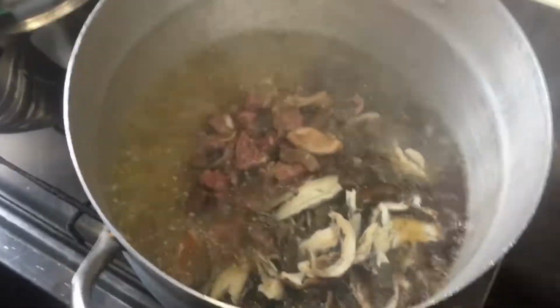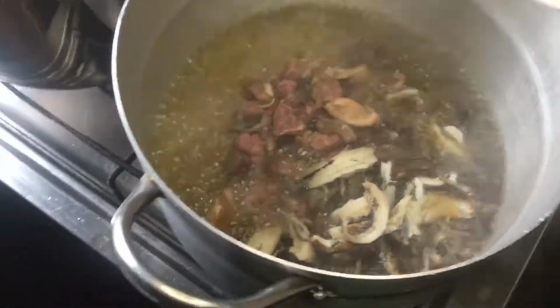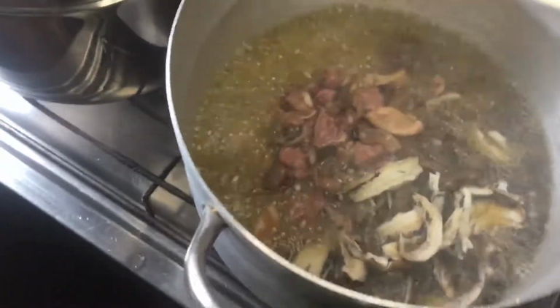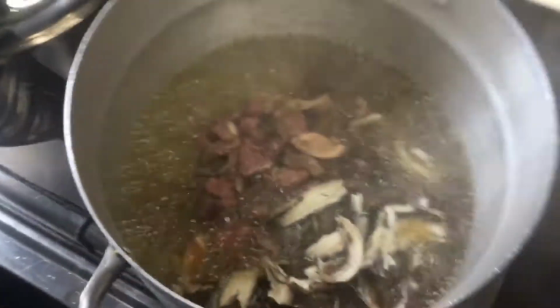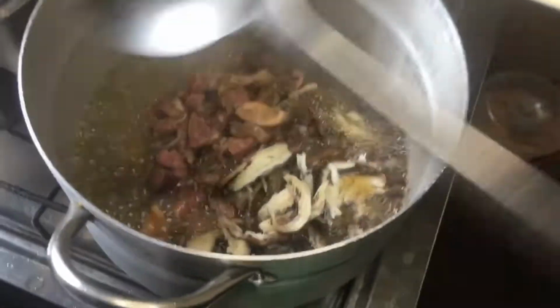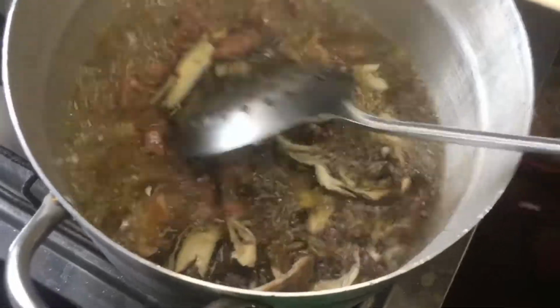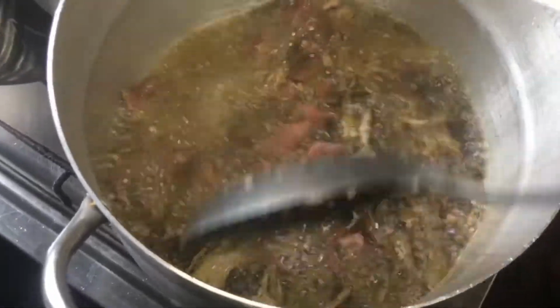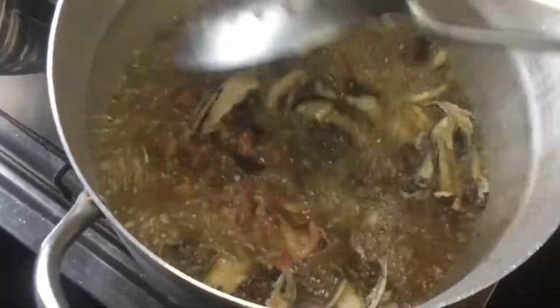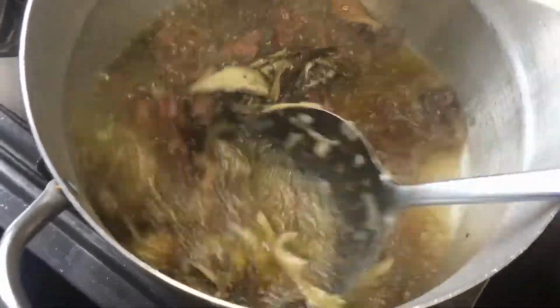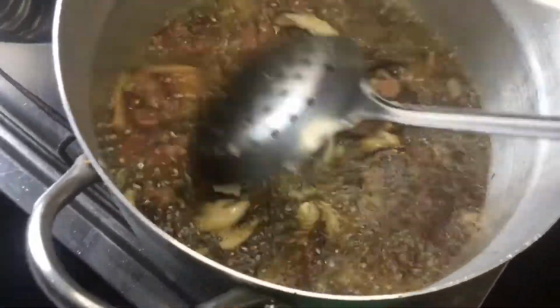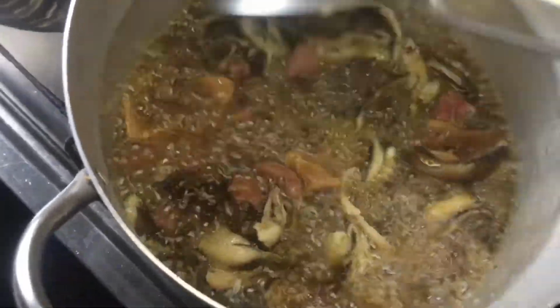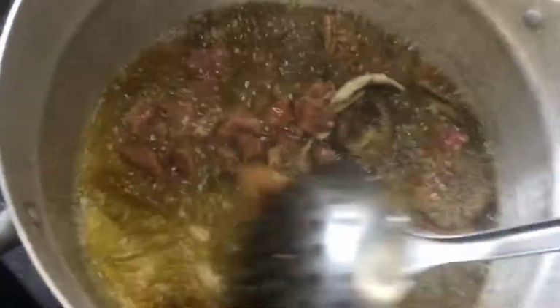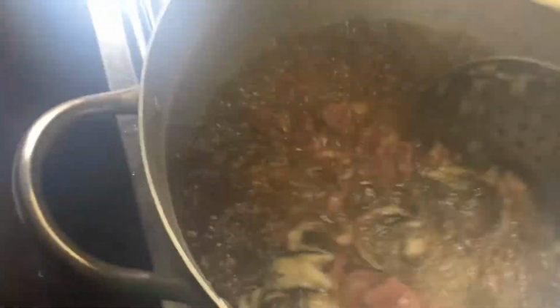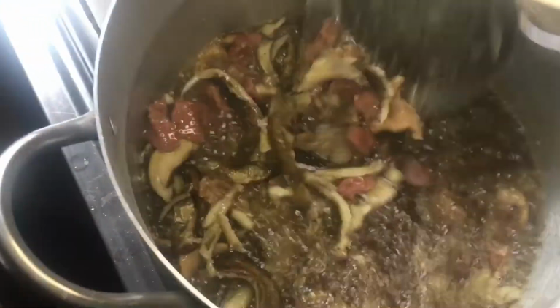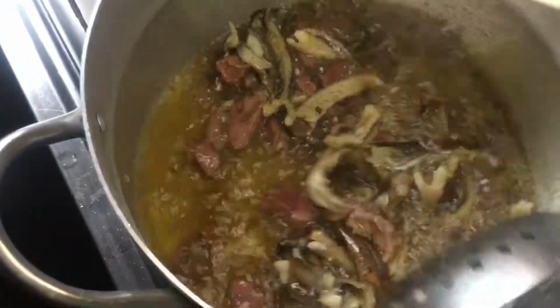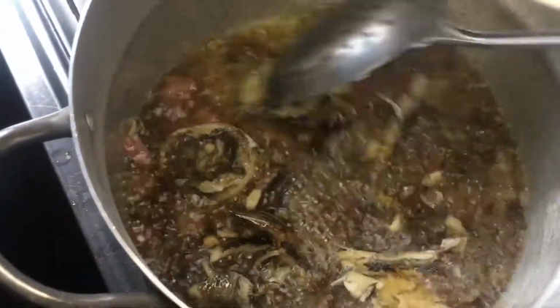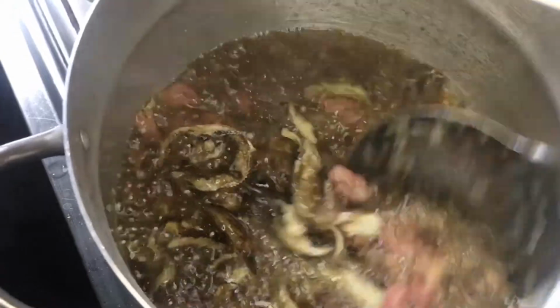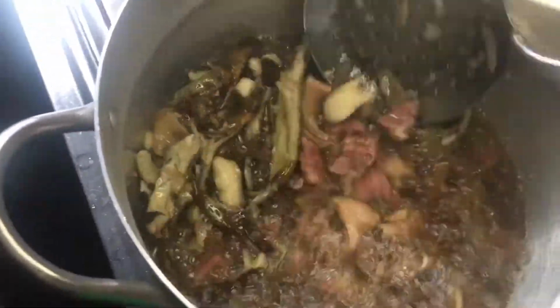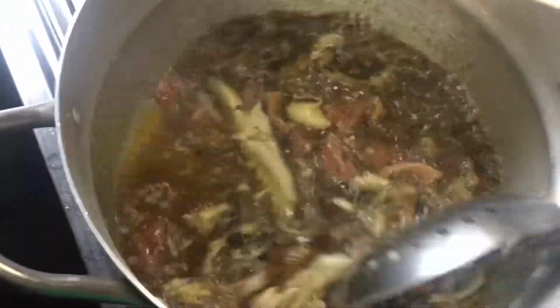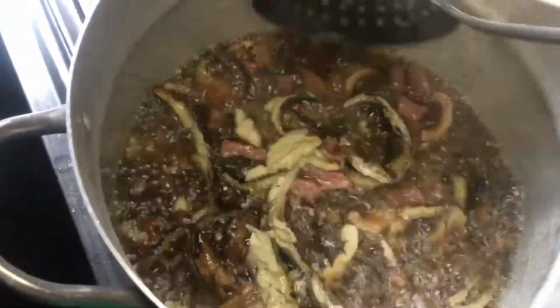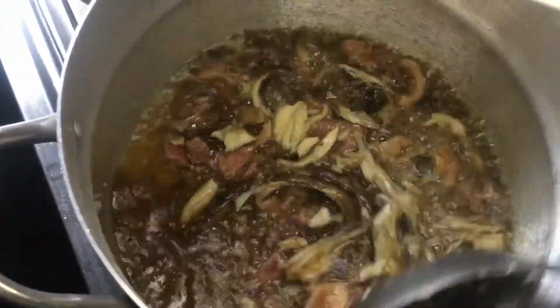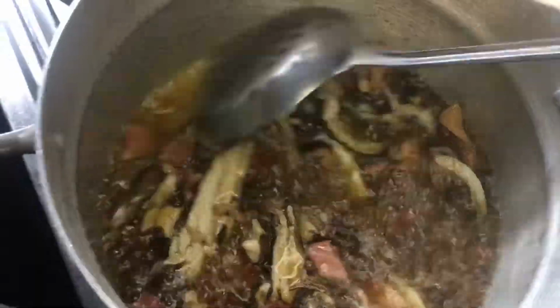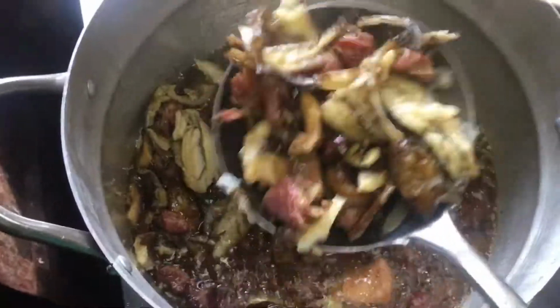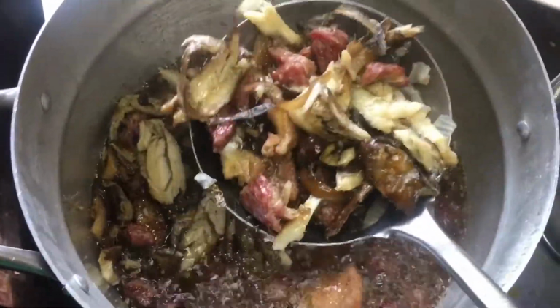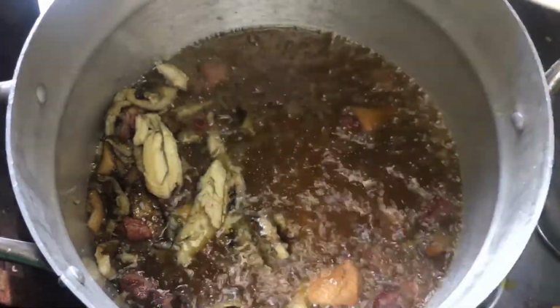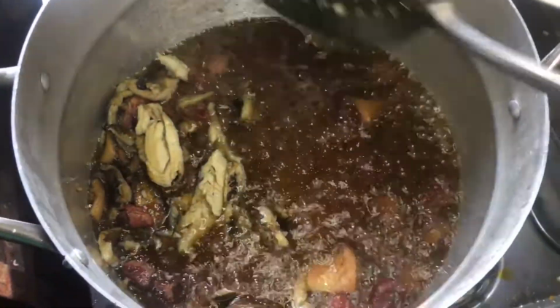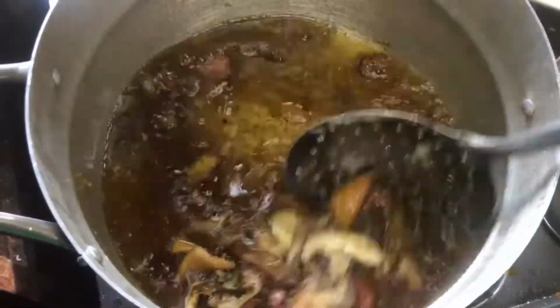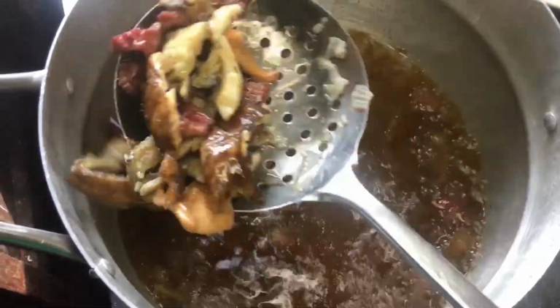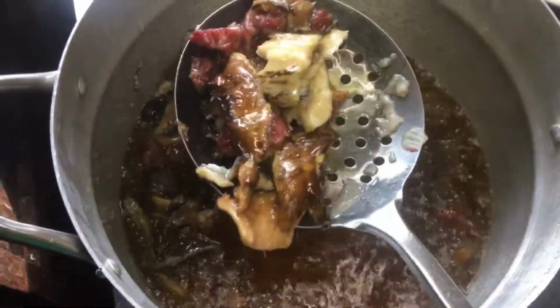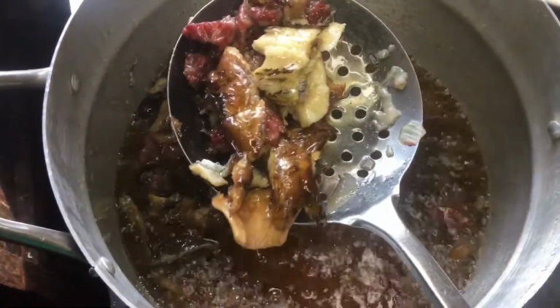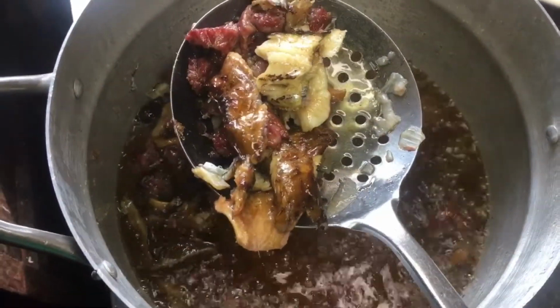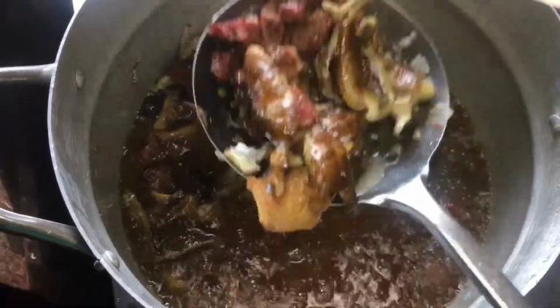Into the oil, I add the fish and the meat, and I give it a gentle stir and let it fry for a little while, then I remove it. I don't want this to be over-dried; I don't want it to fry too much.